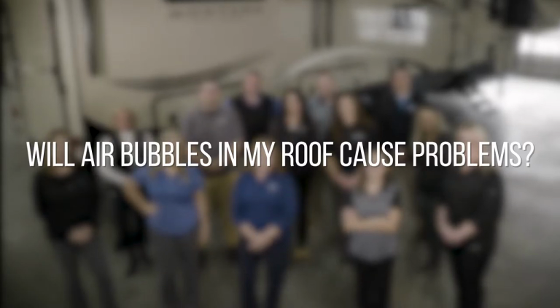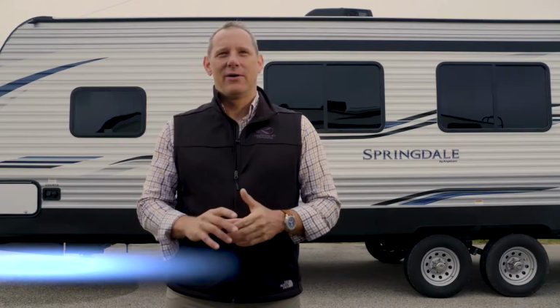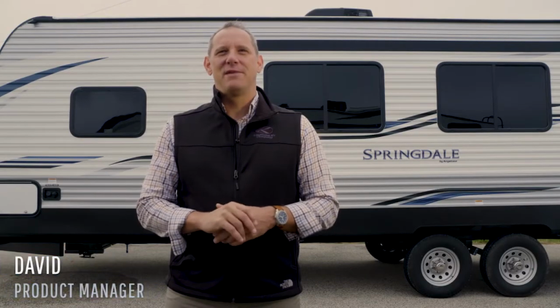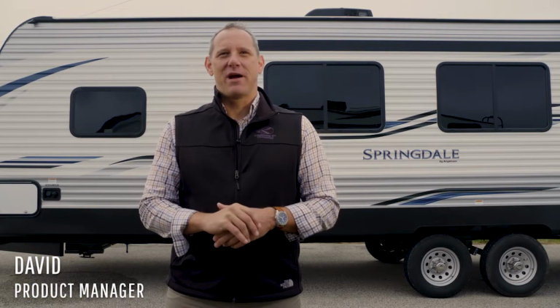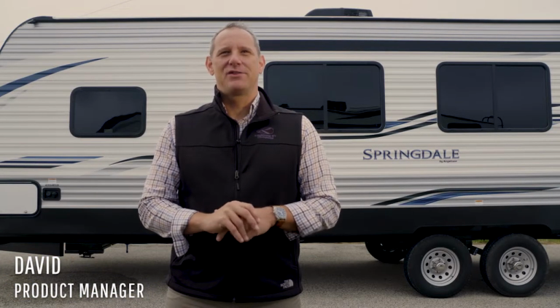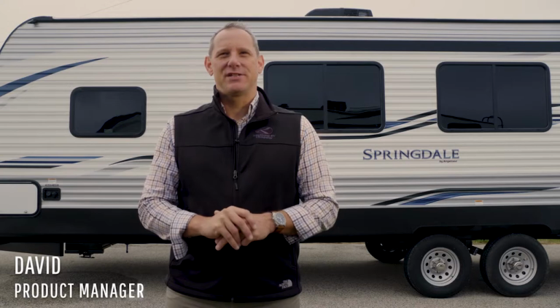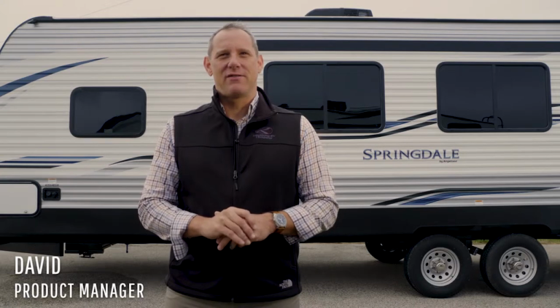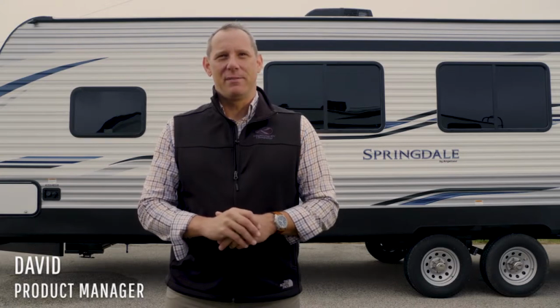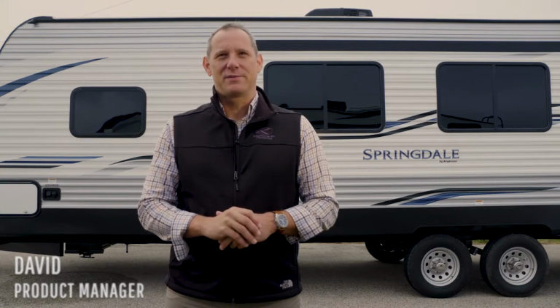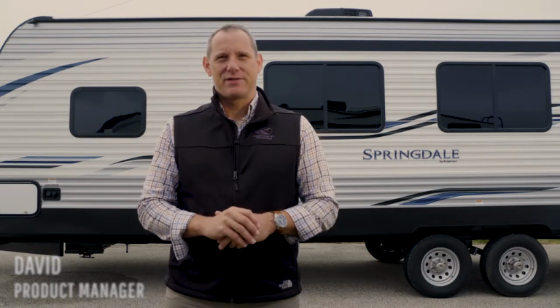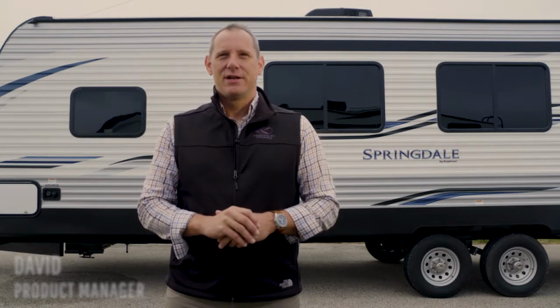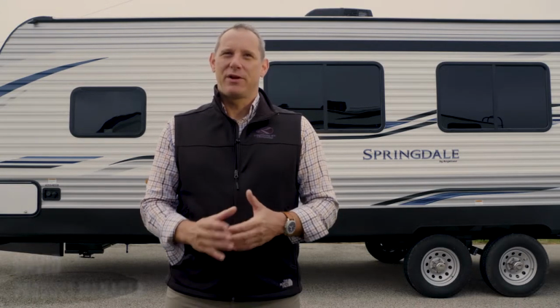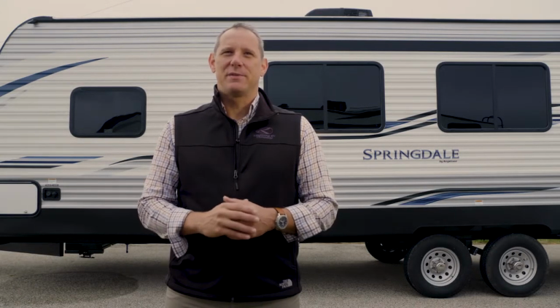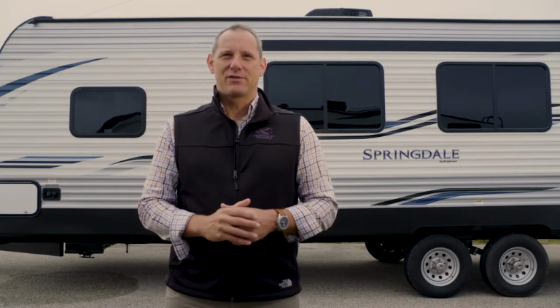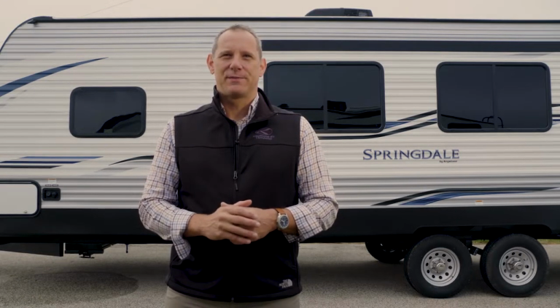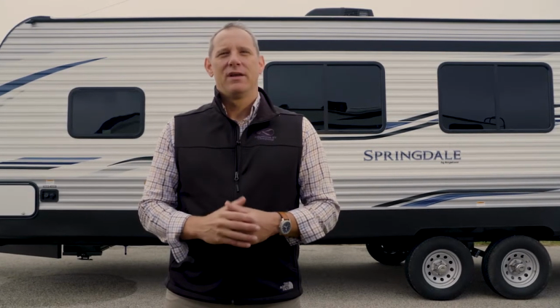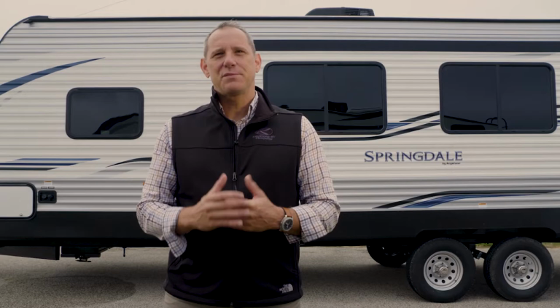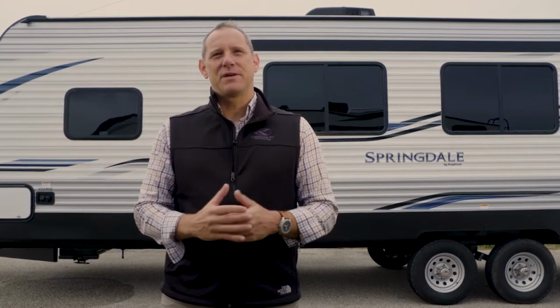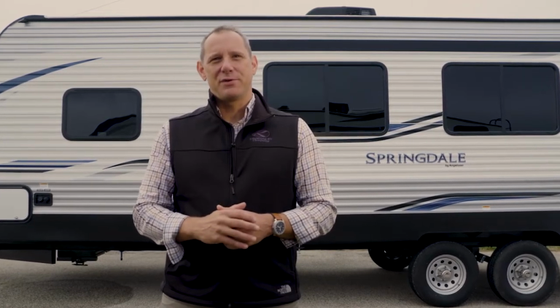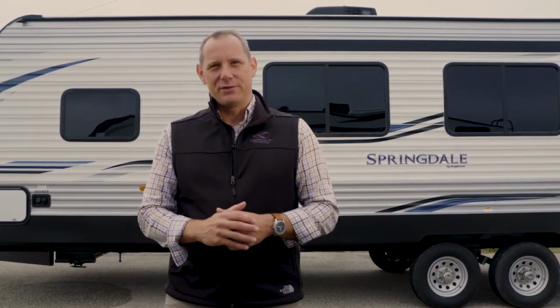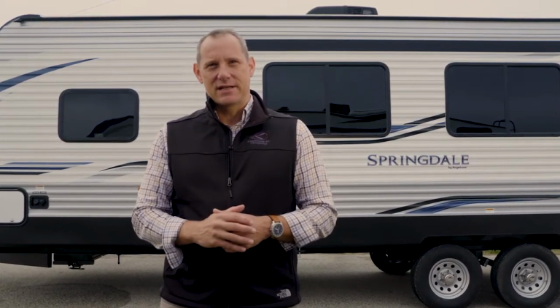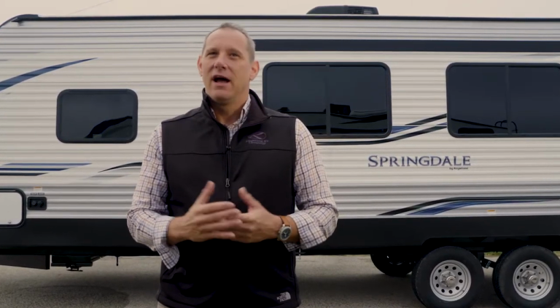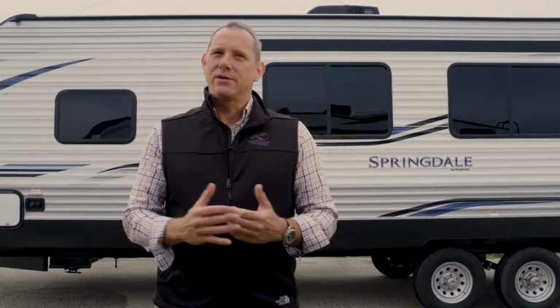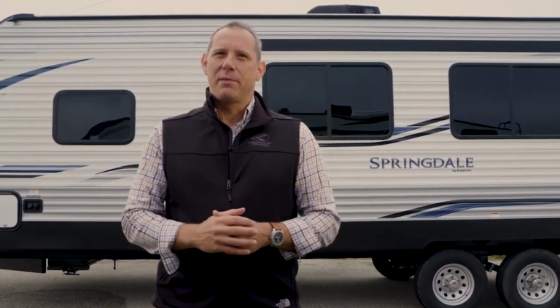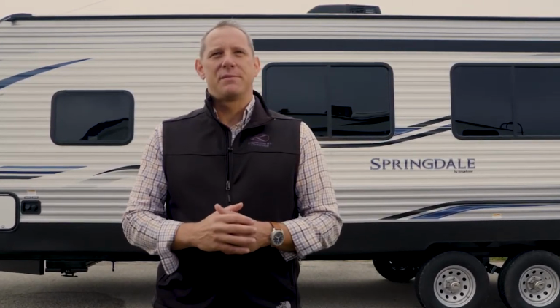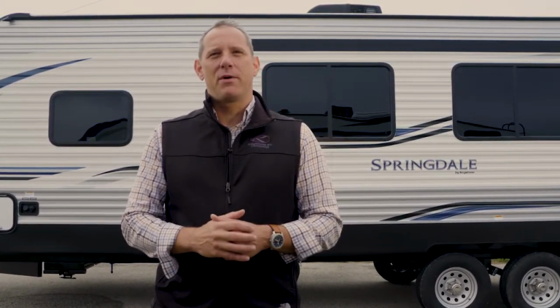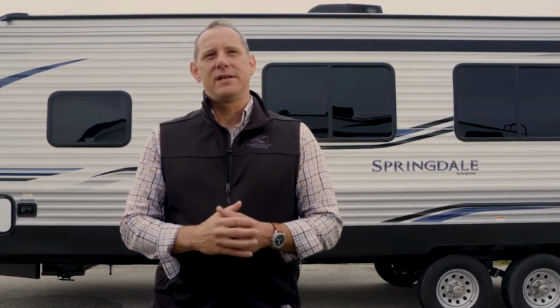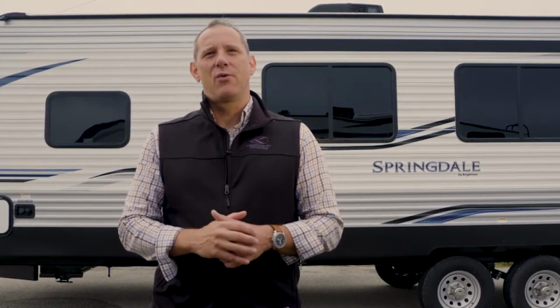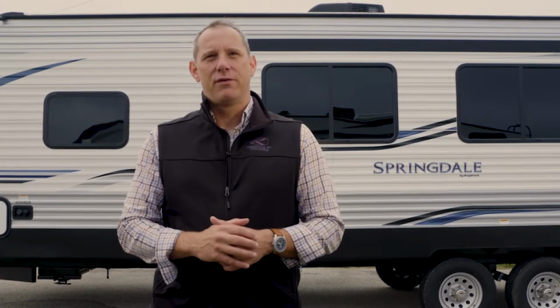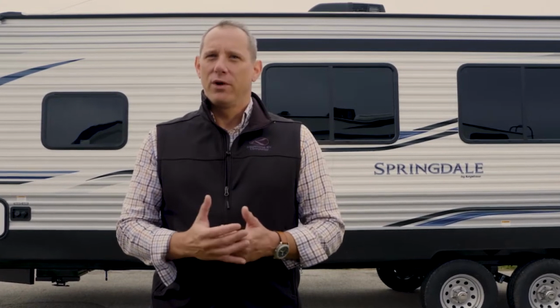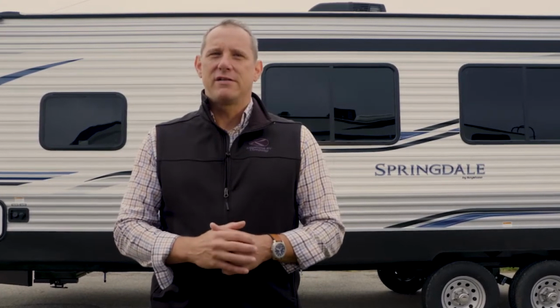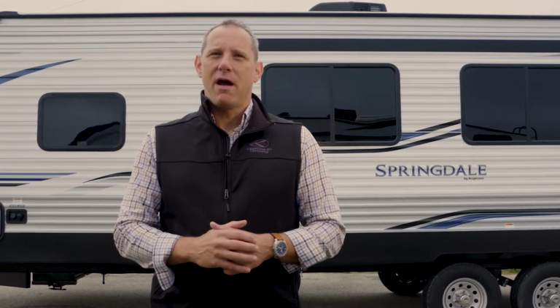Hello, I'm David, Product Manager with Keystone RV Company Customer Service, supporting Dutchman and Crossroads. Customers will sometimes reach out to us asking, I notice some air bubbles in my rubber or TPO roof. Will they cause any problem?